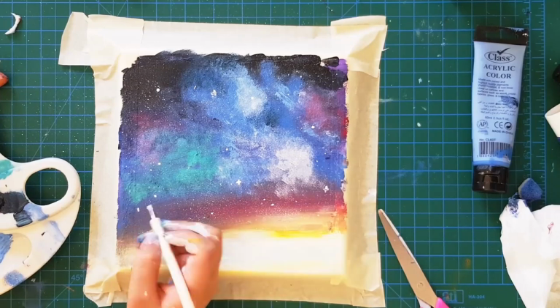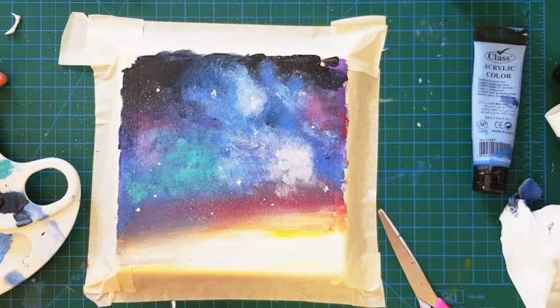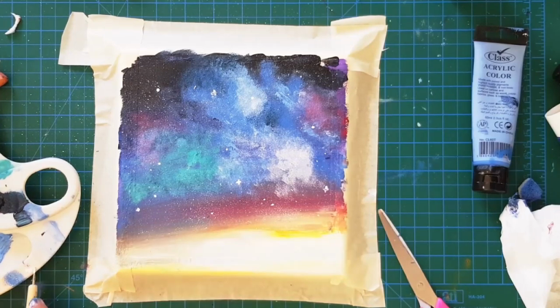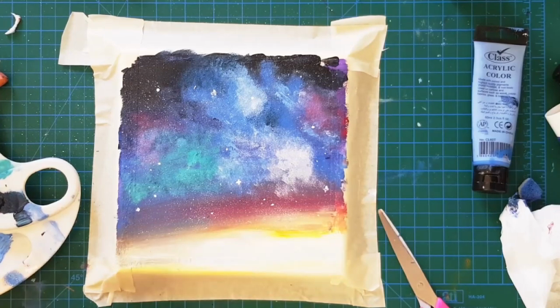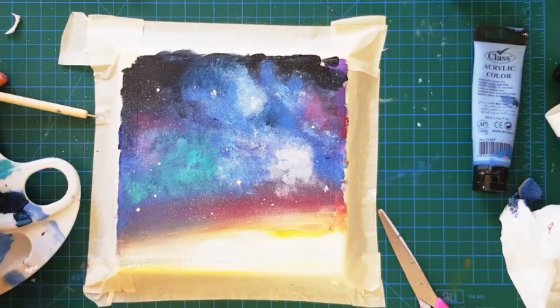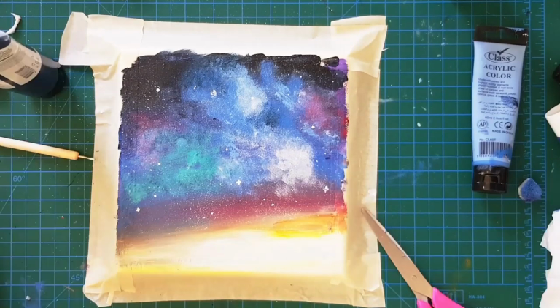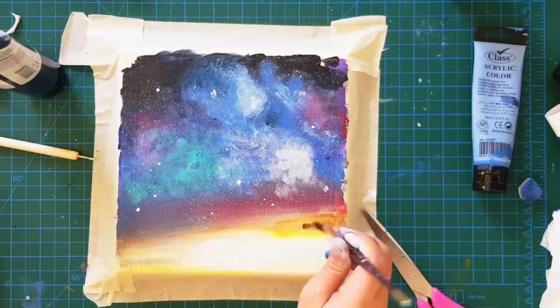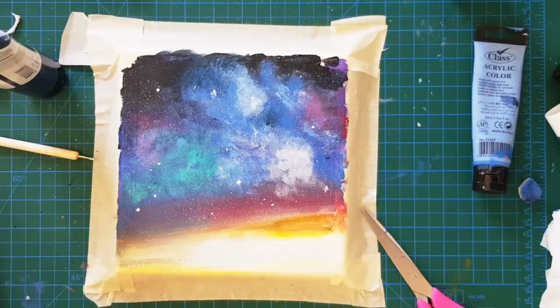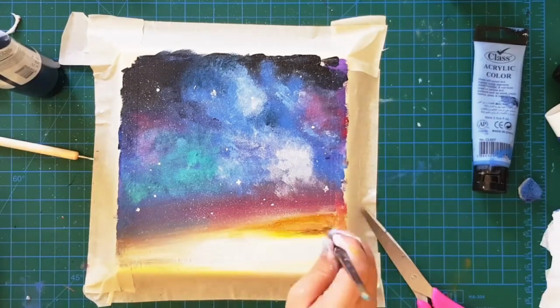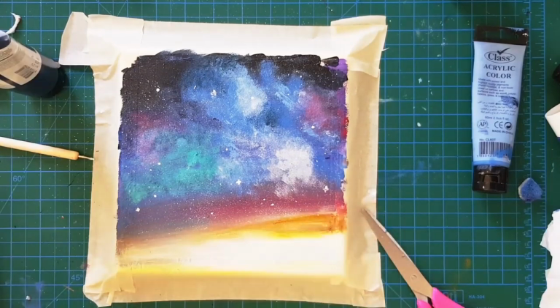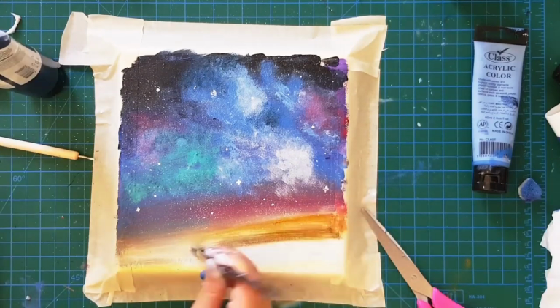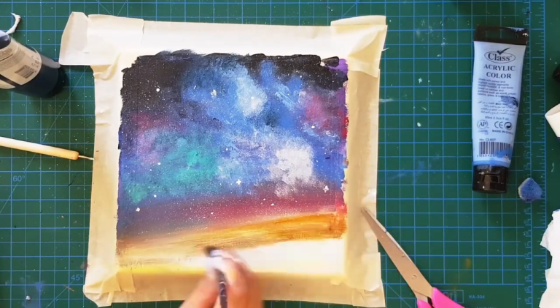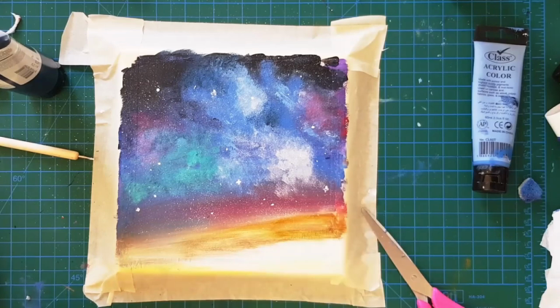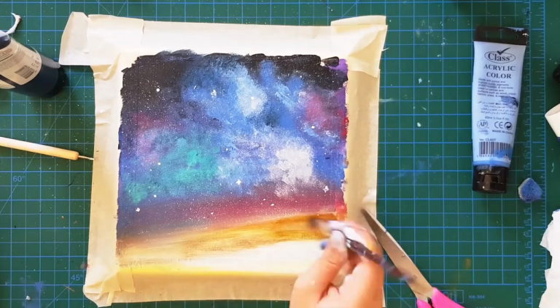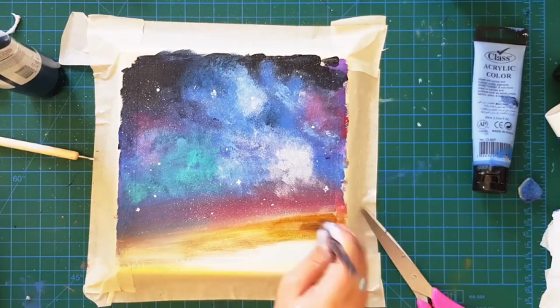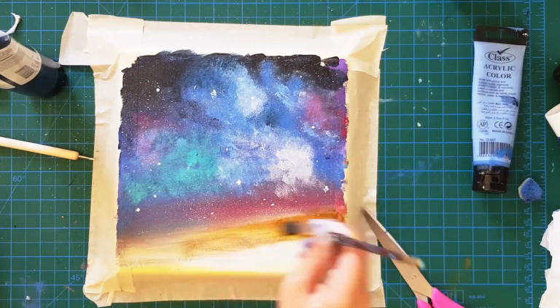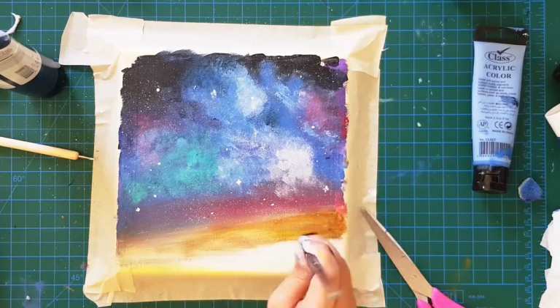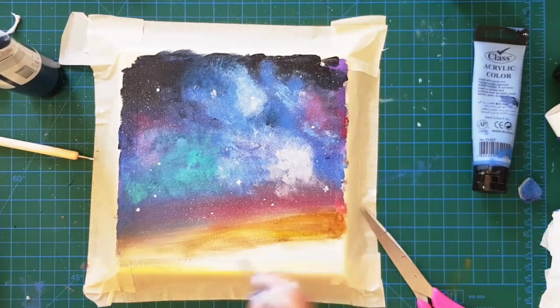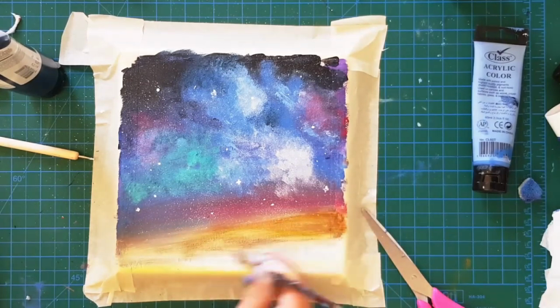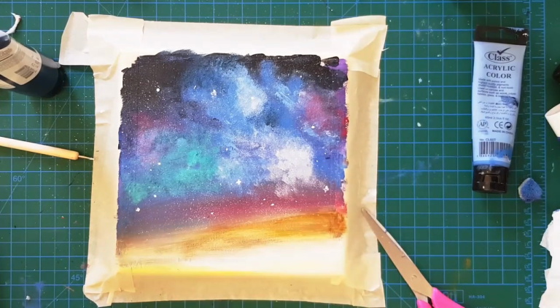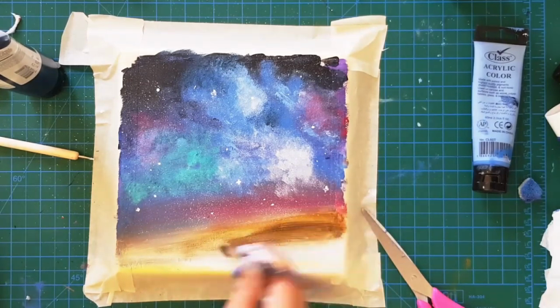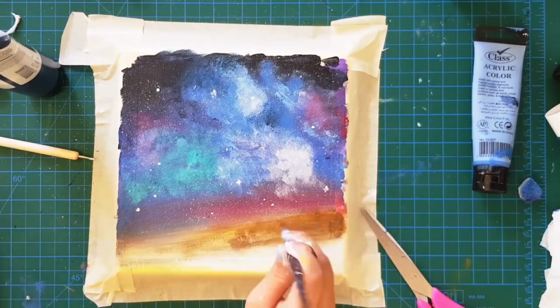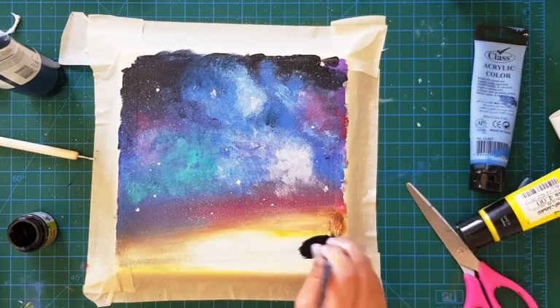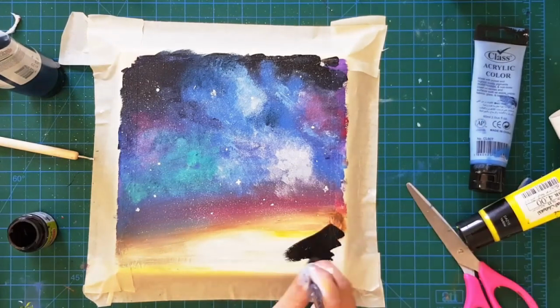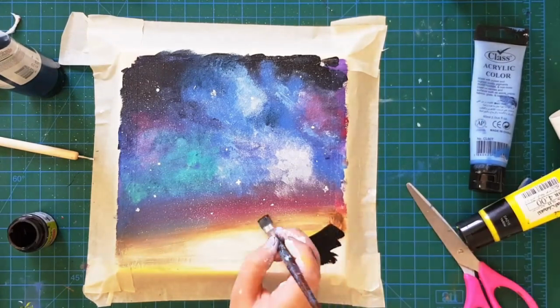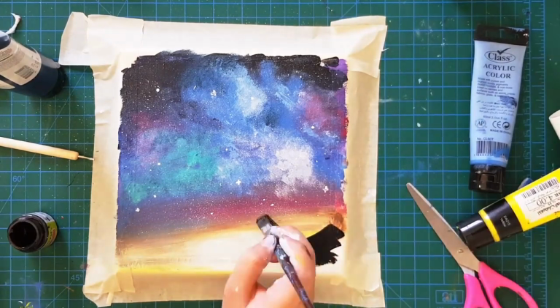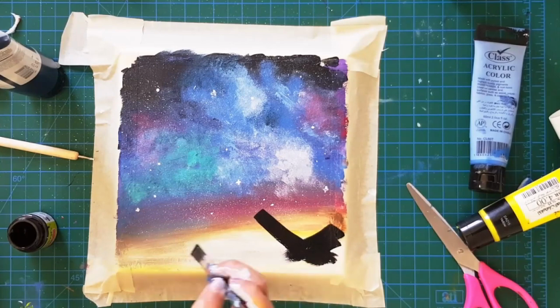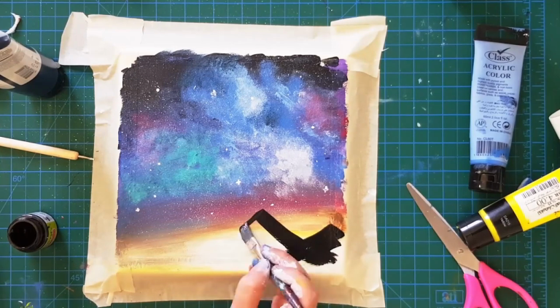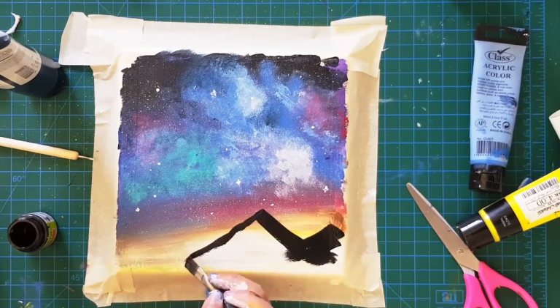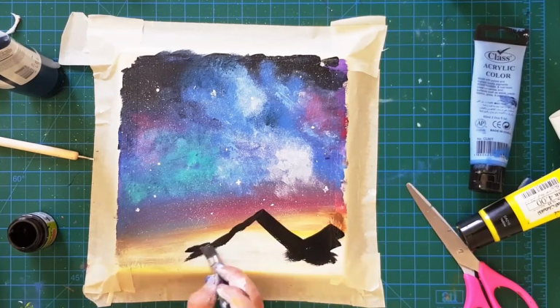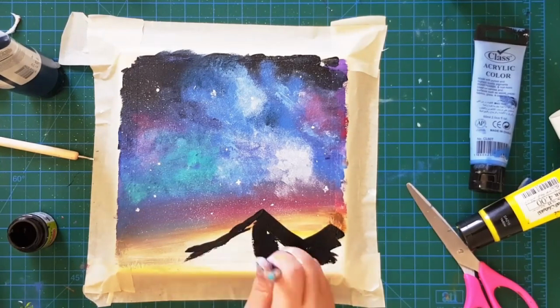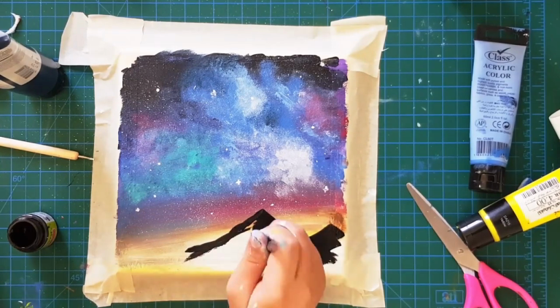I also used the dotting tool to make more twinkly stars. For some reason I added some brown to the yellow part but I didn't like it, so I wiped it off and went directly to the part with the mountains.